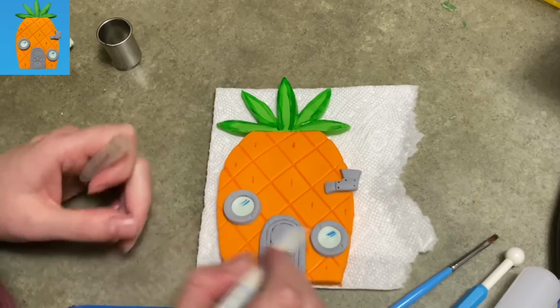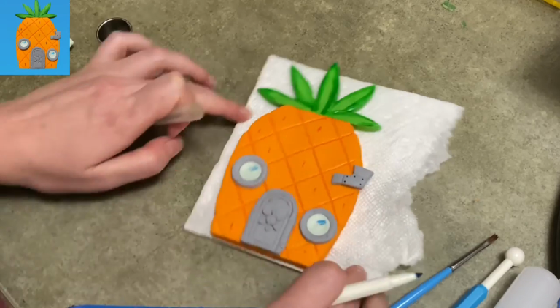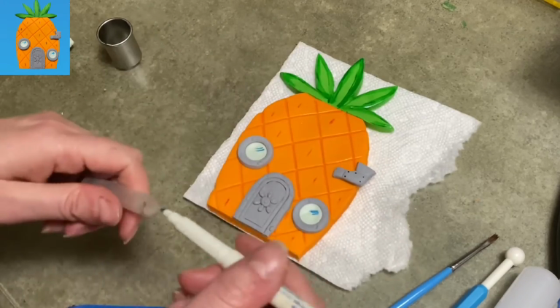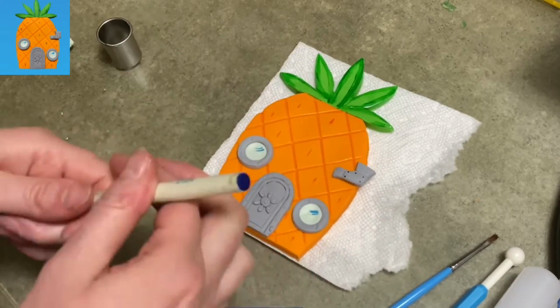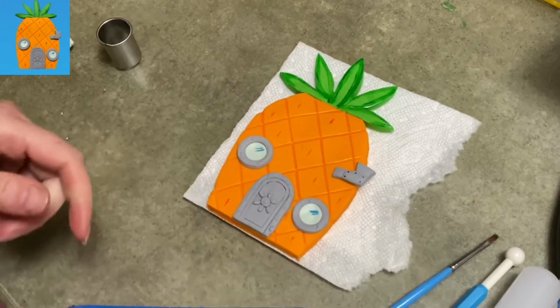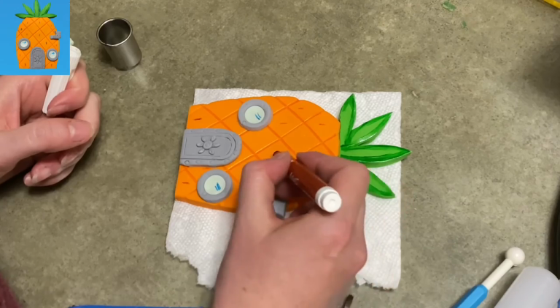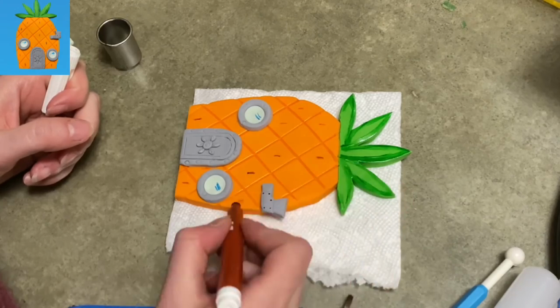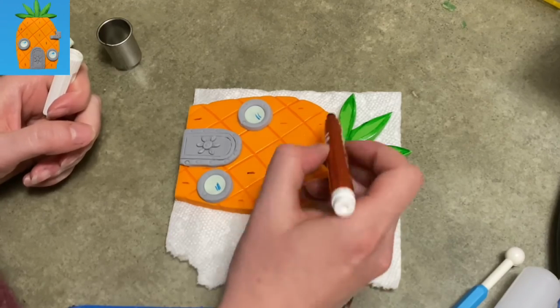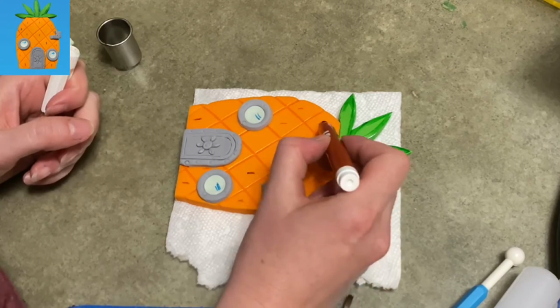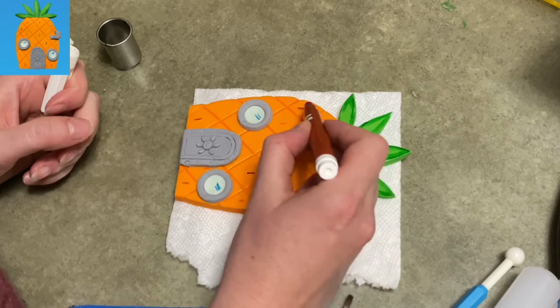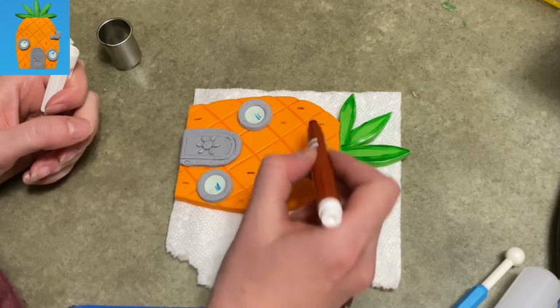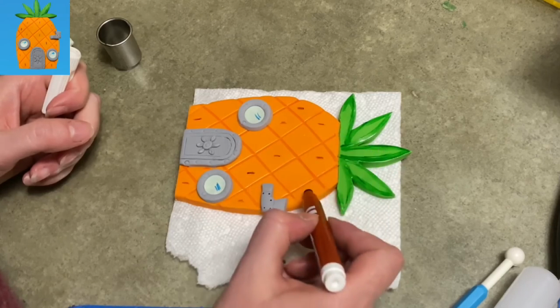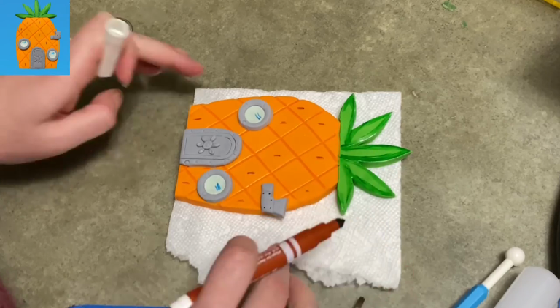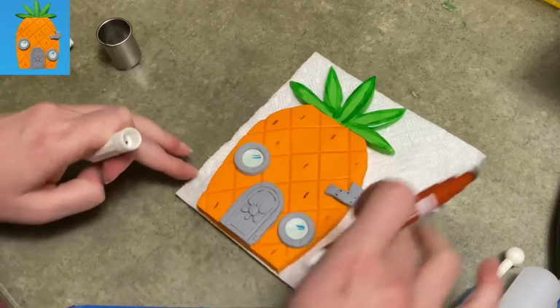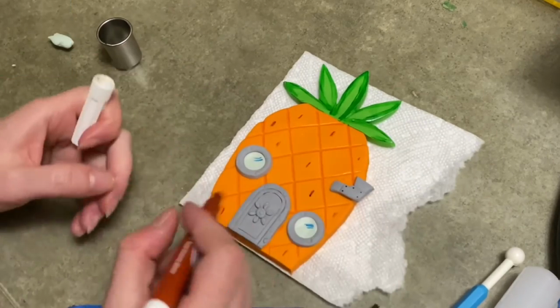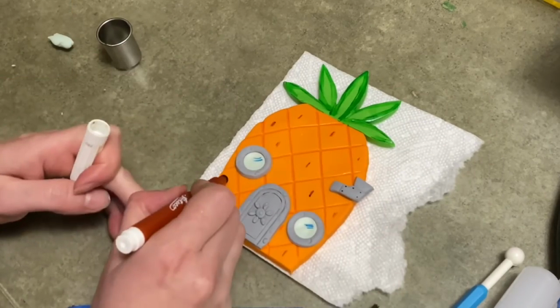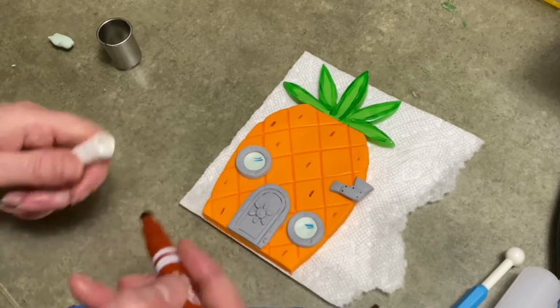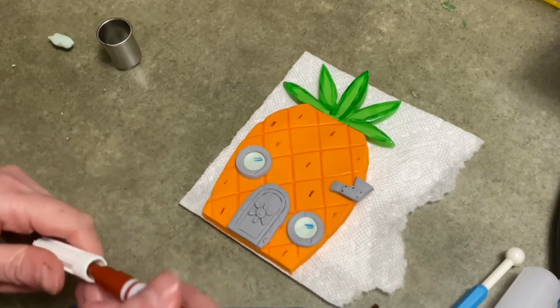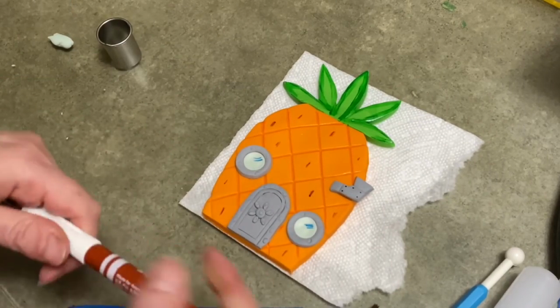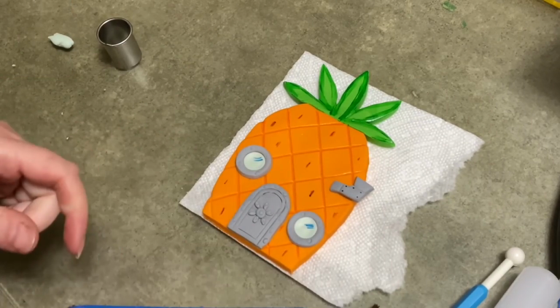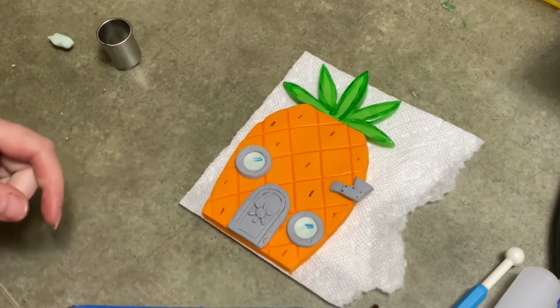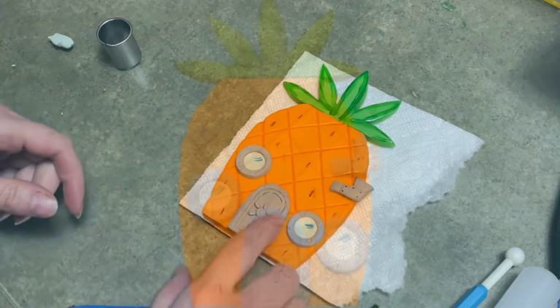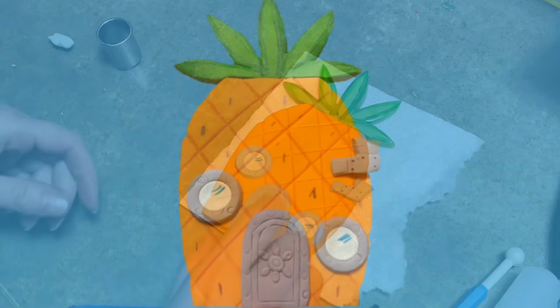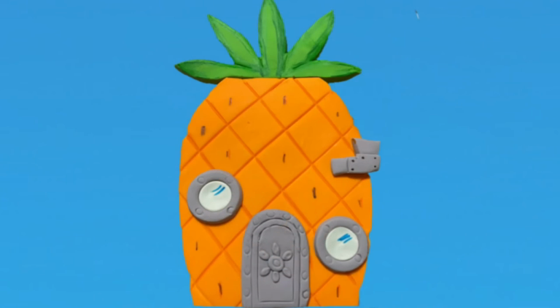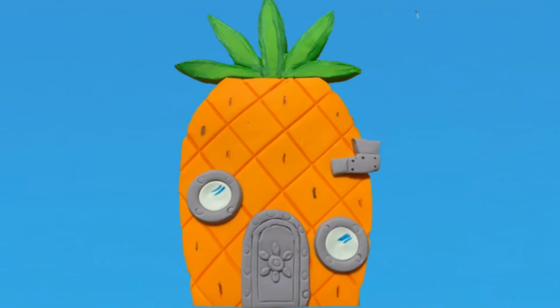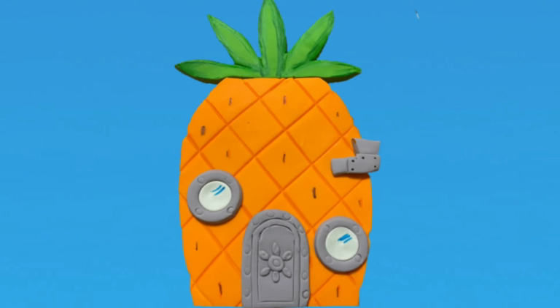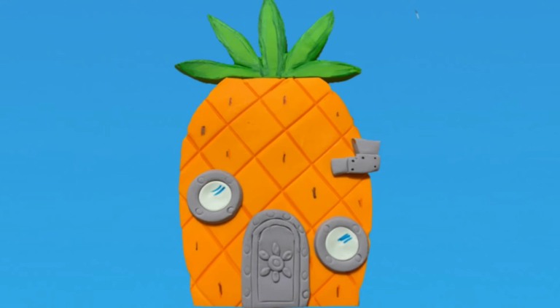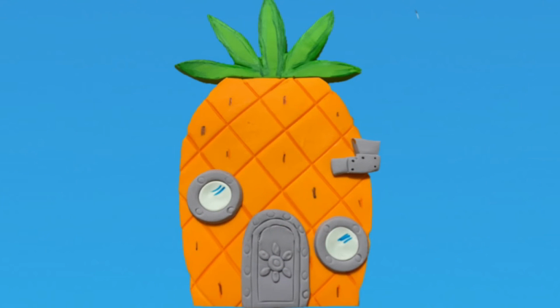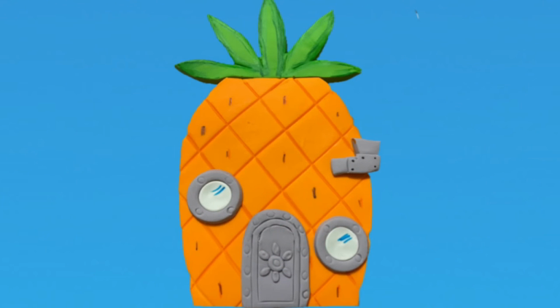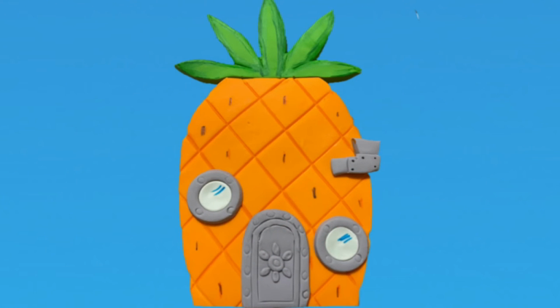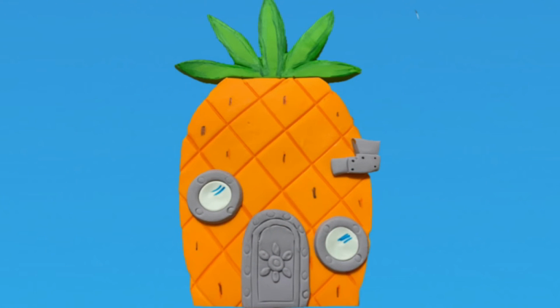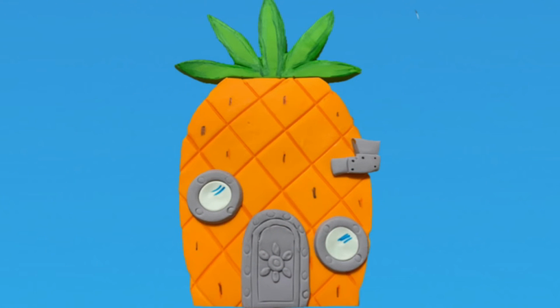Going back to my windows, I add a couple little blue highlights with my marker. For the pineapple itself, I'm going over it with a light brown marker because it just didn't look good with plain orange. Let it dry, and there you go — you've got SpongeBob's pineapple under the sea.